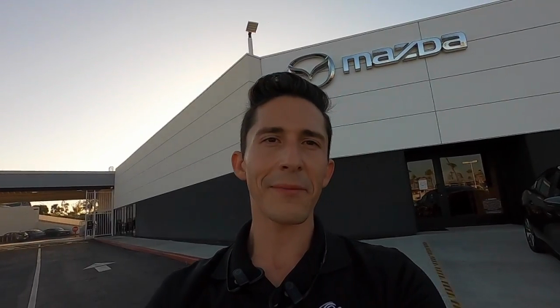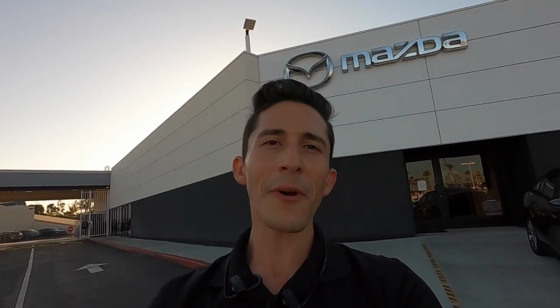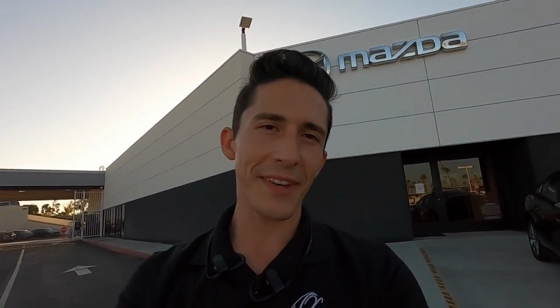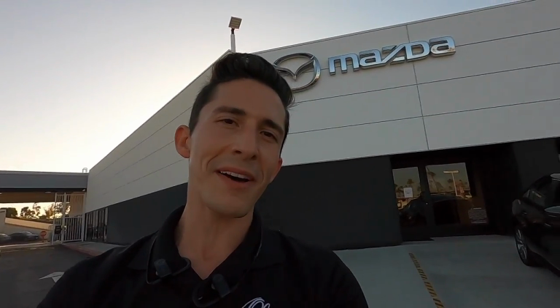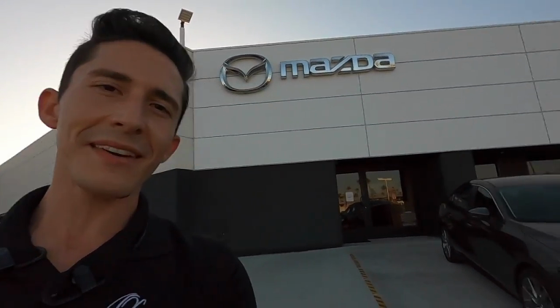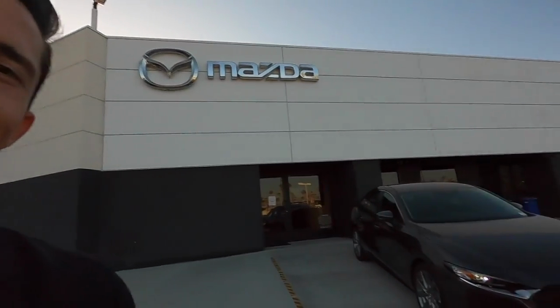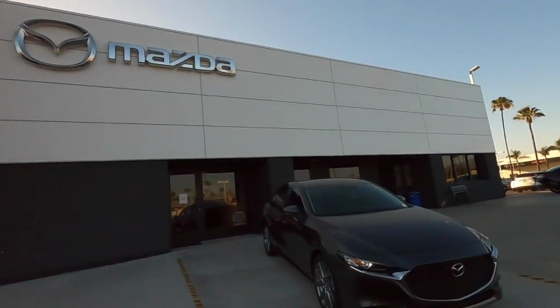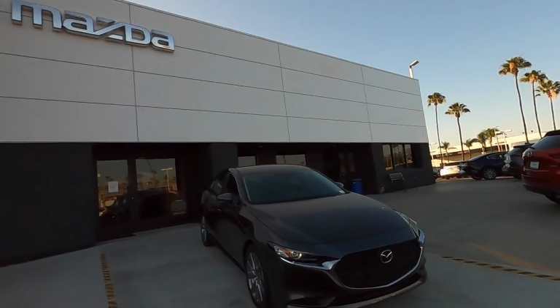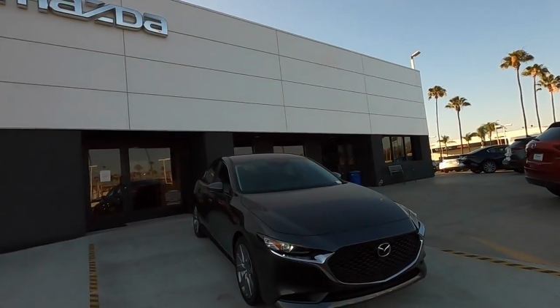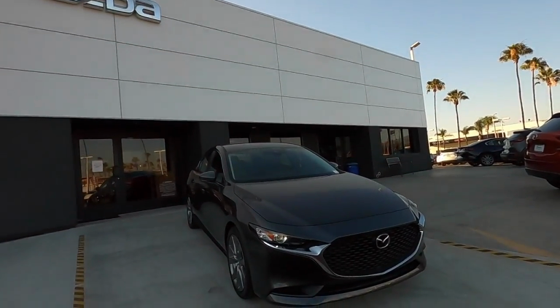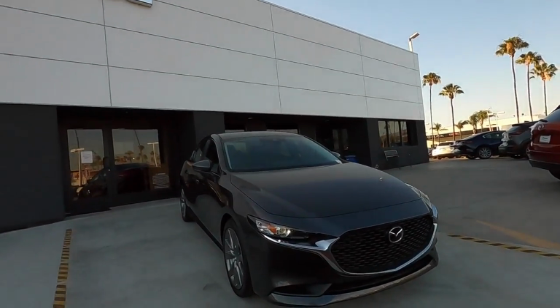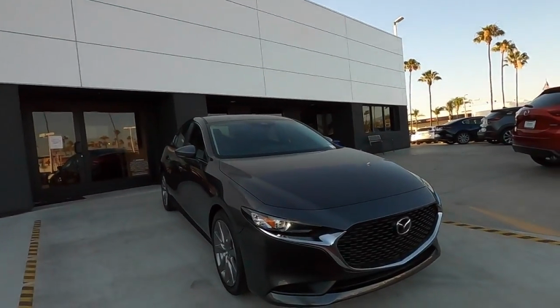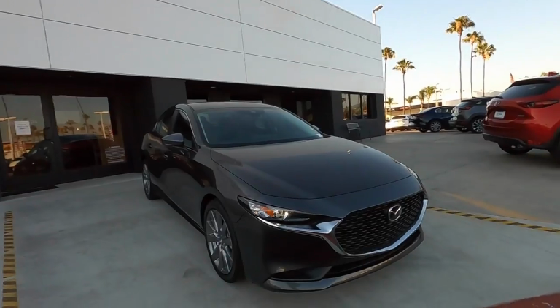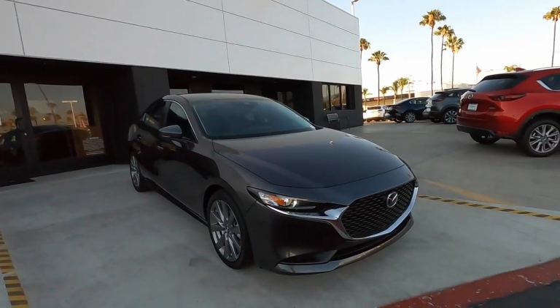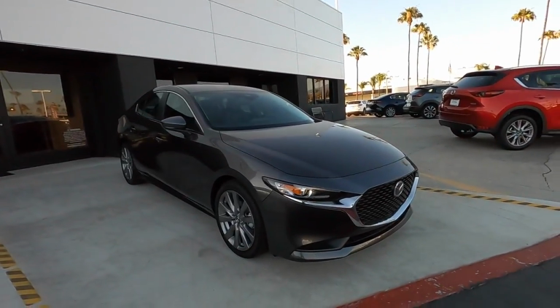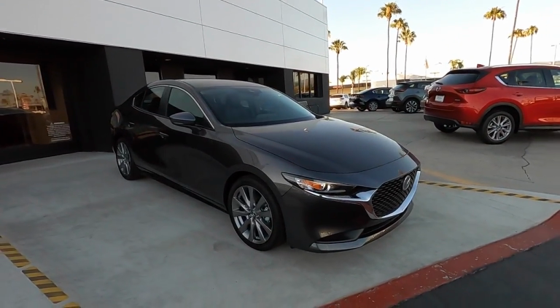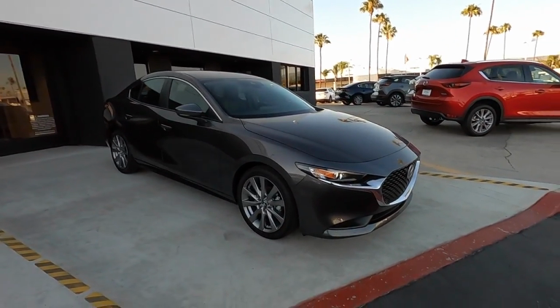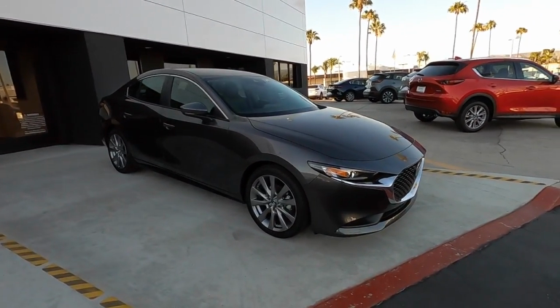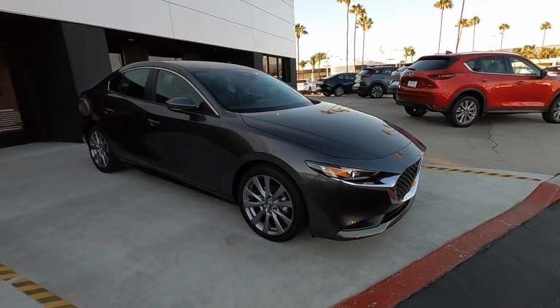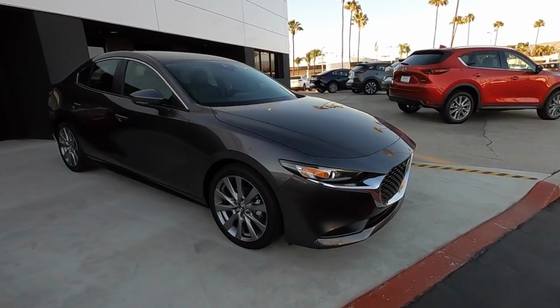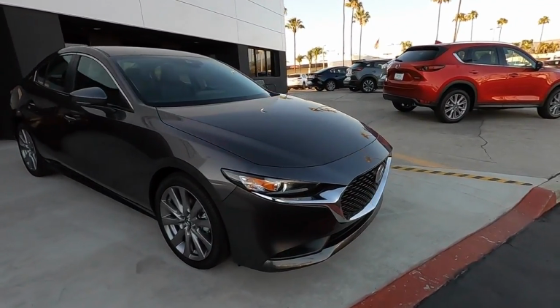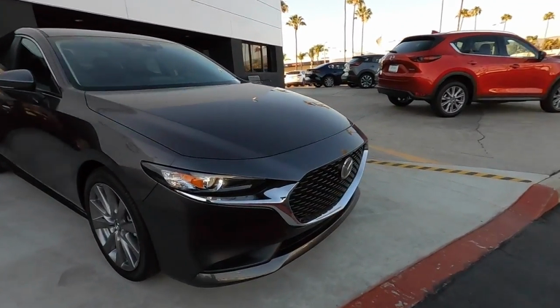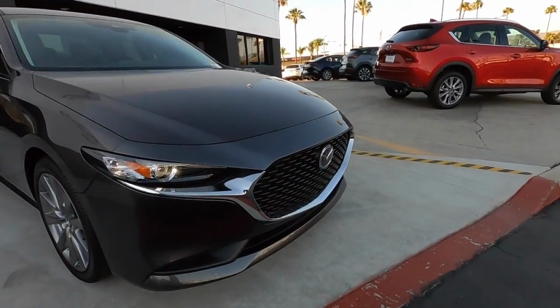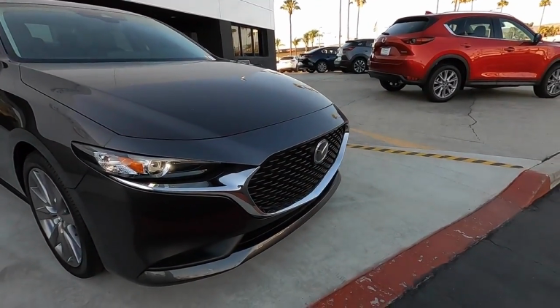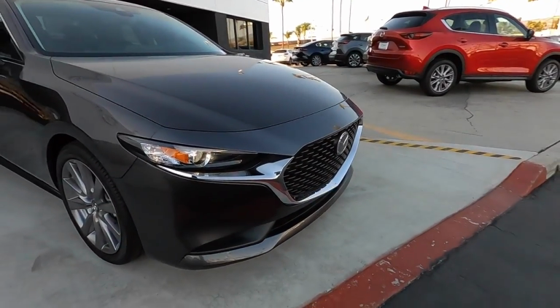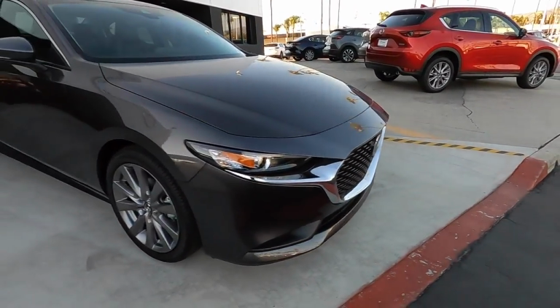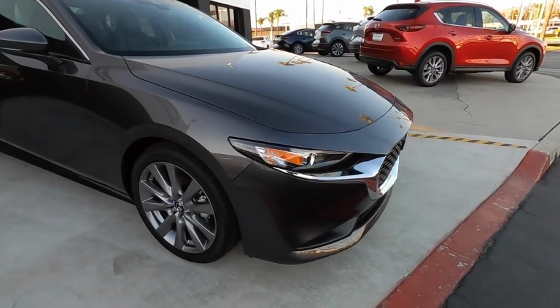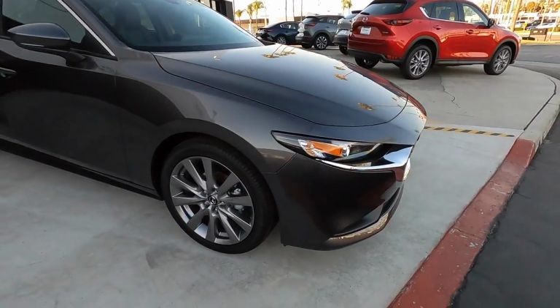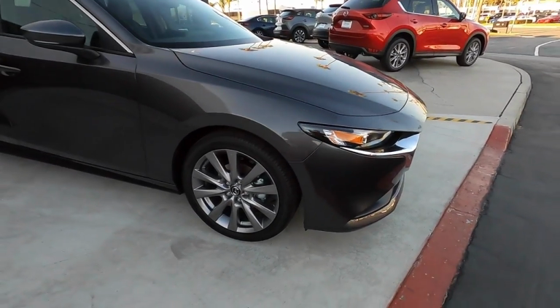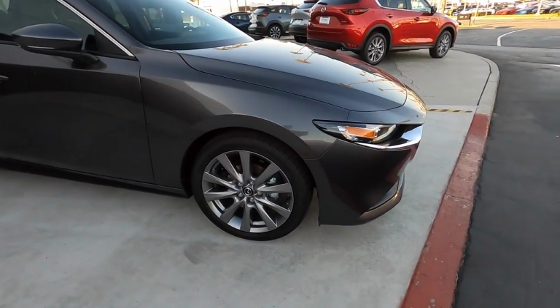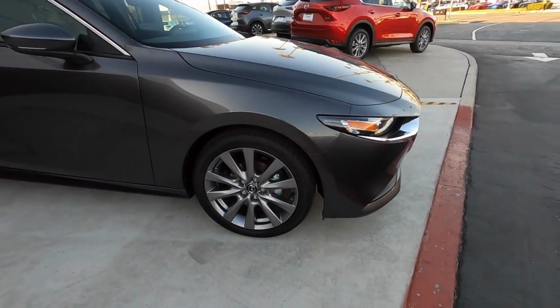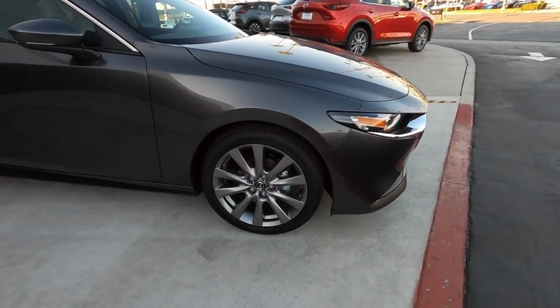Hi, I'm Omar with Tustin Mazda, and today I'm showing you the 2020 Mazda 3 Sedan with Select Package. As I move away from this aggressive front grille, you have 18-inch wheels with low-profile tires.